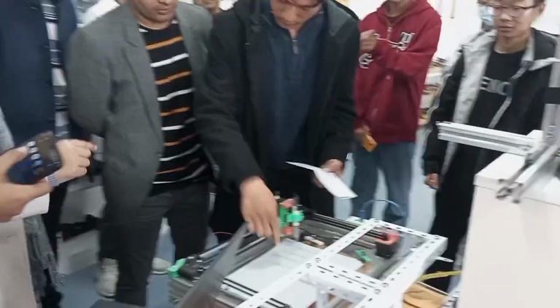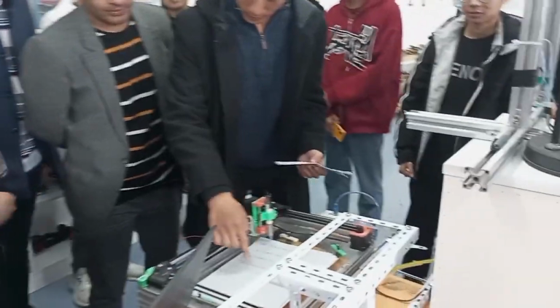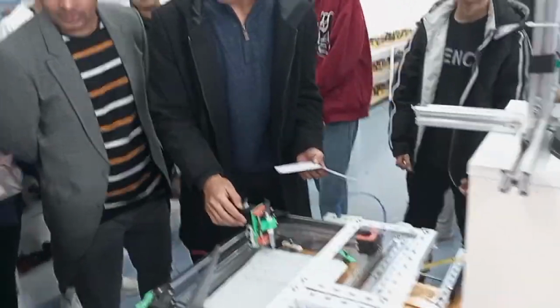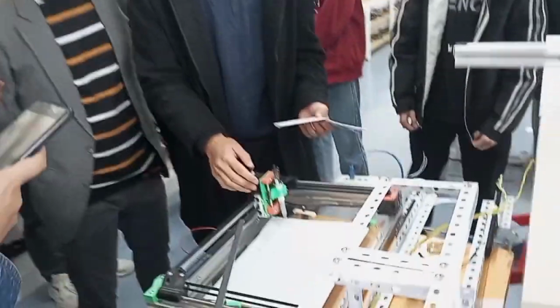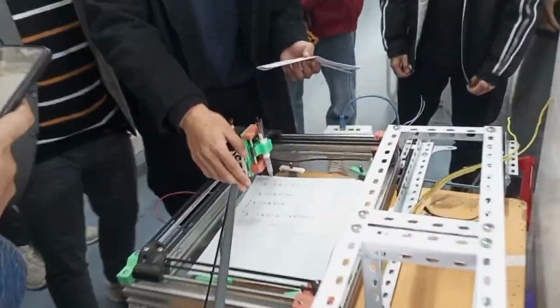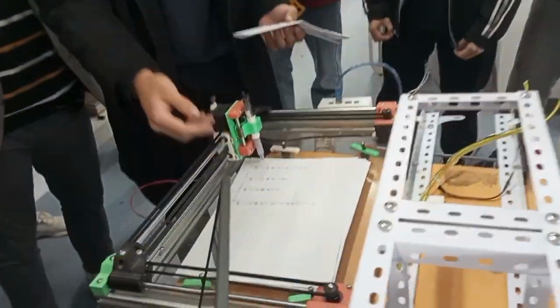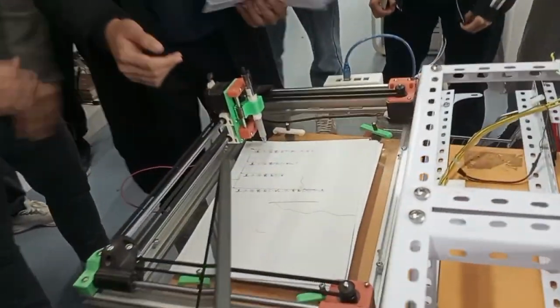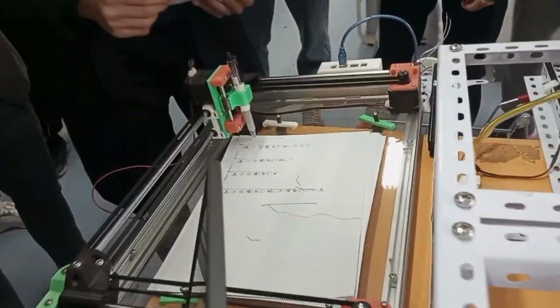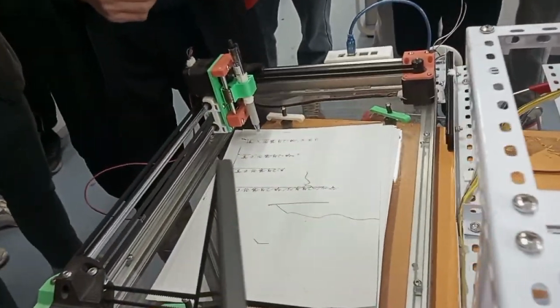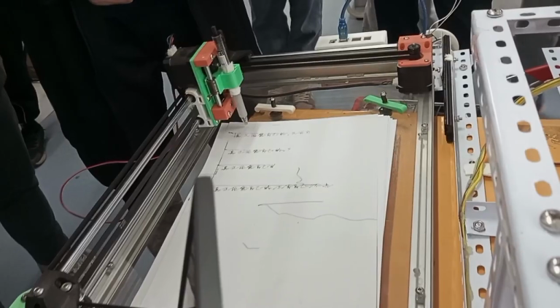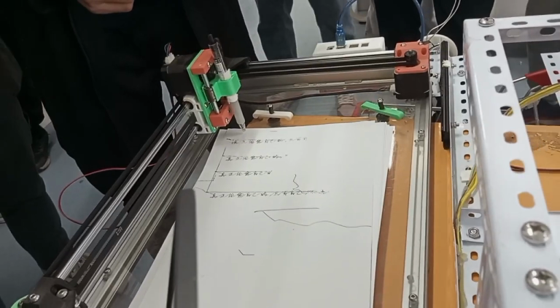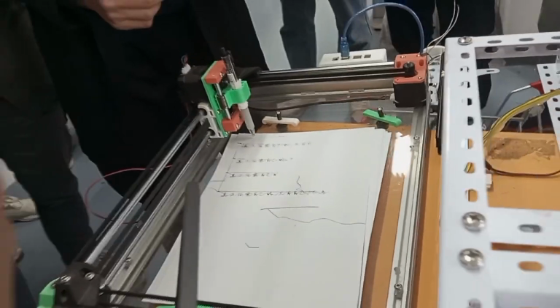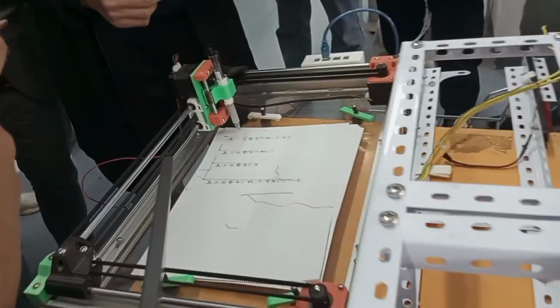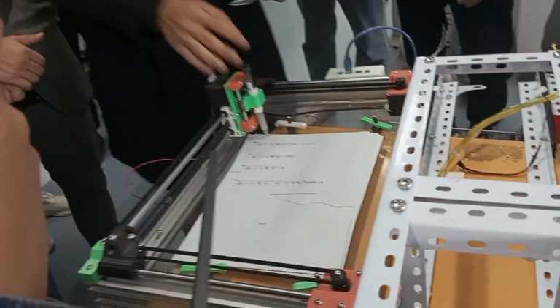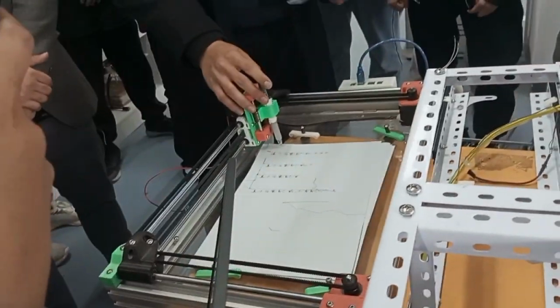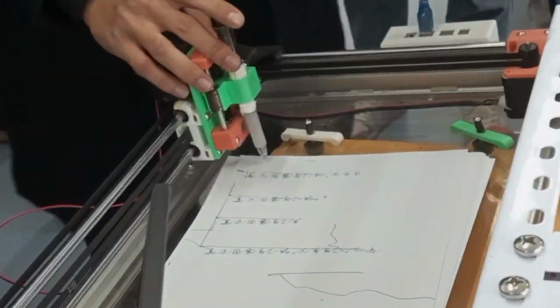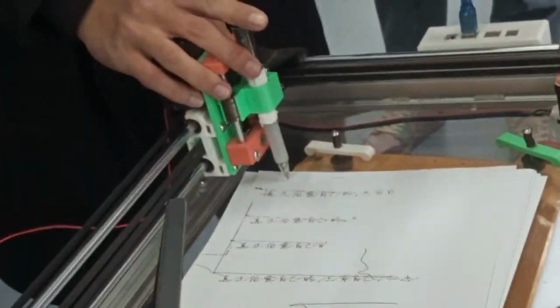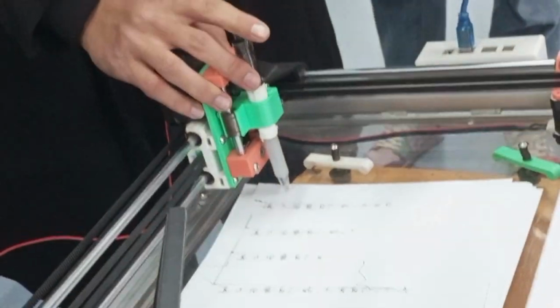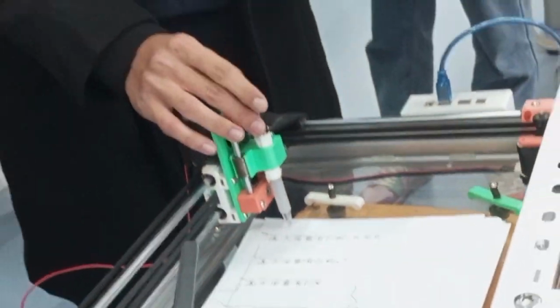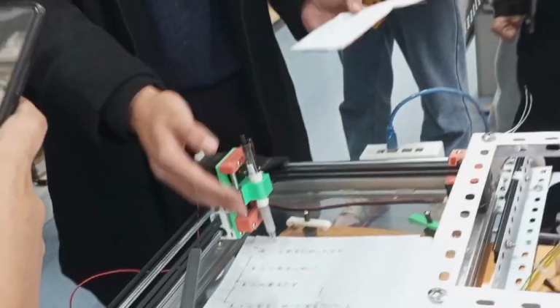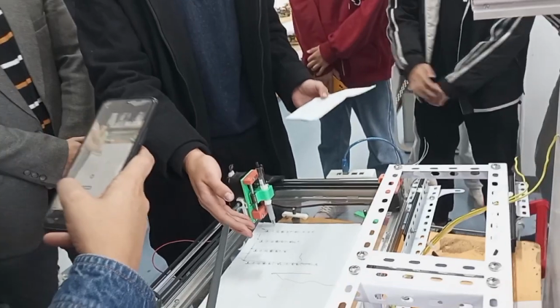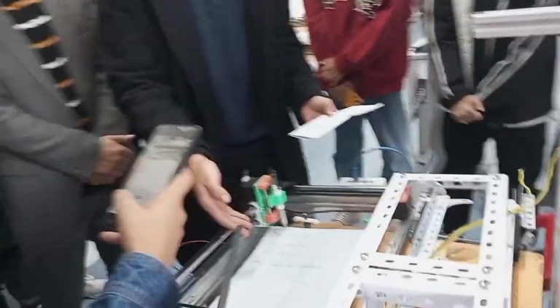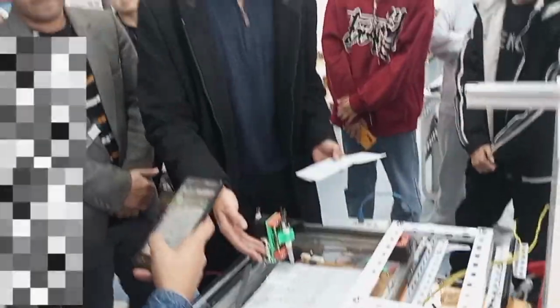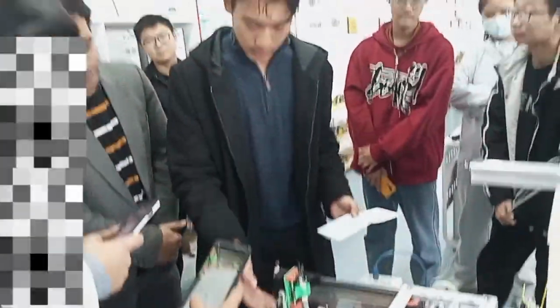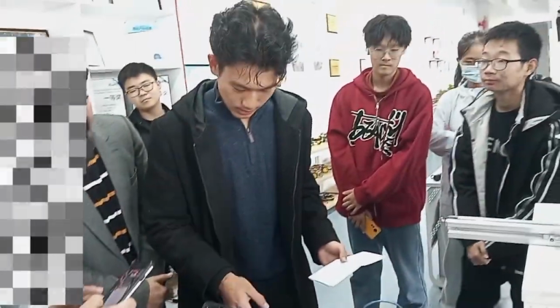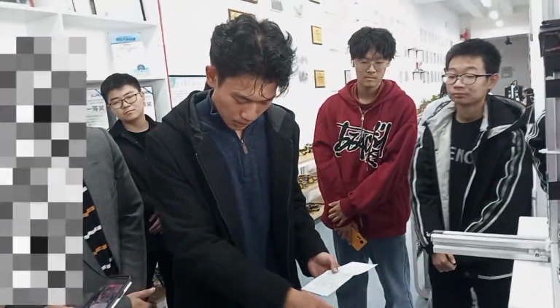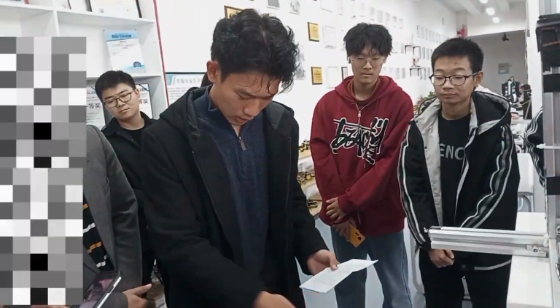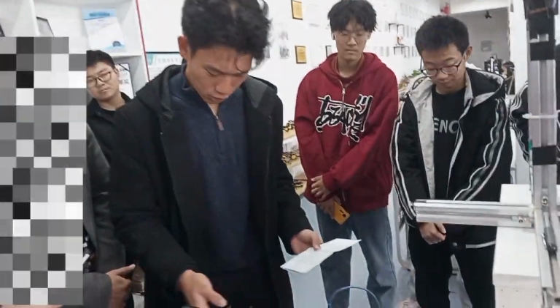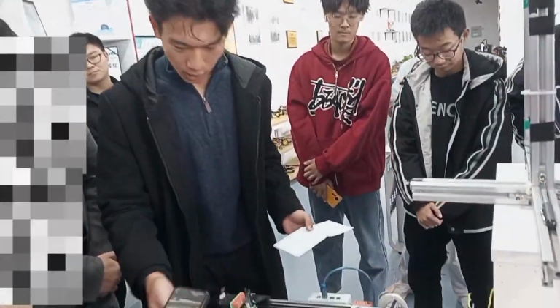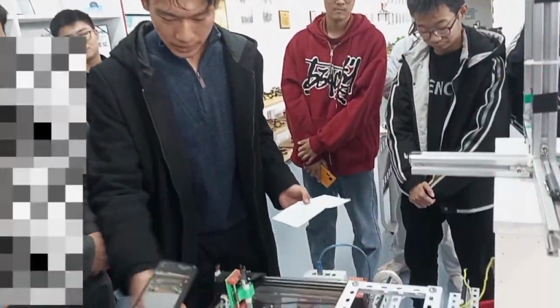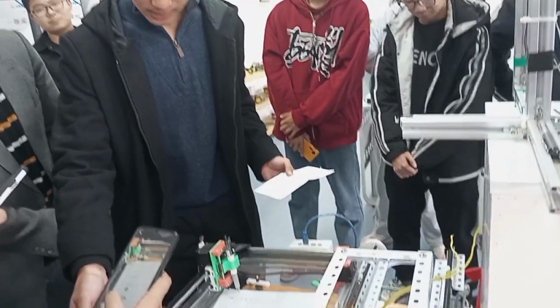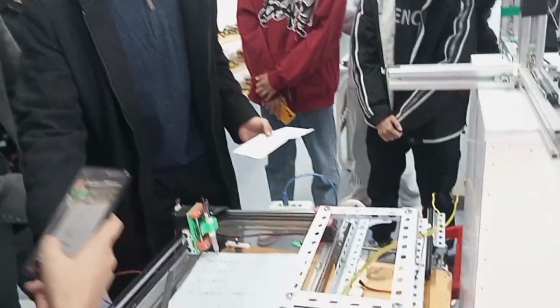This is a writing robot. First of all, let me show you about this writing robot. As you can see, the assembled parts of the robot are all made by 3D printing.